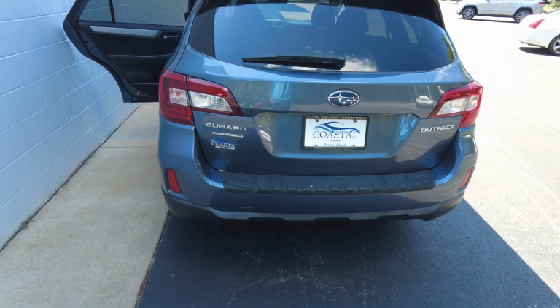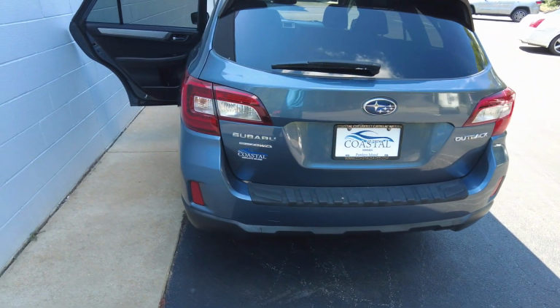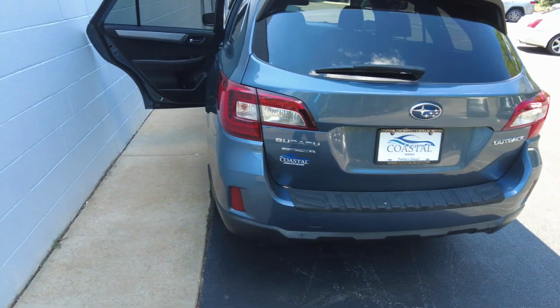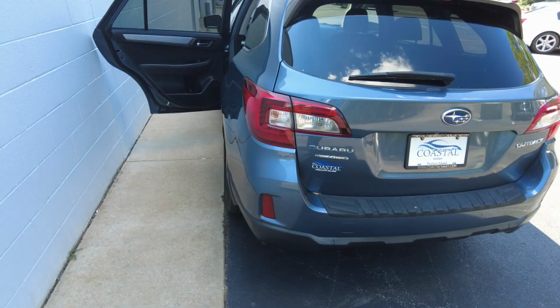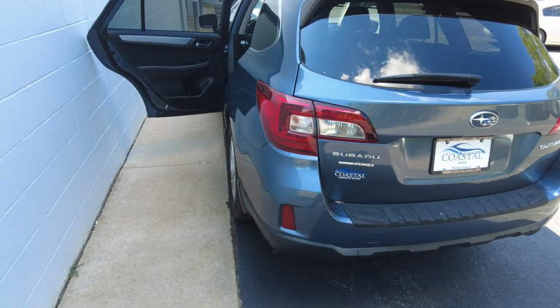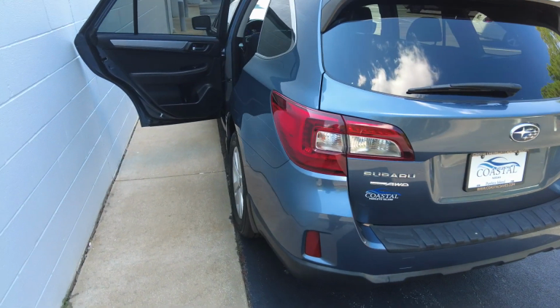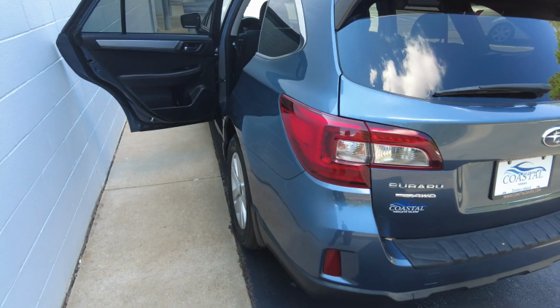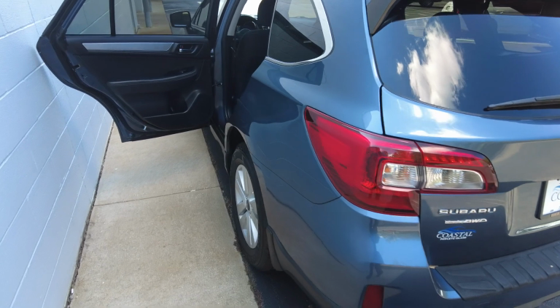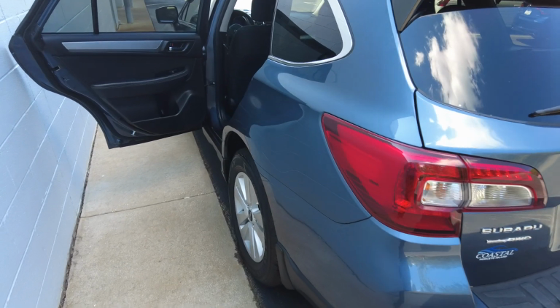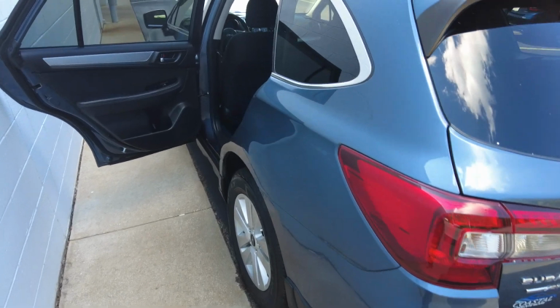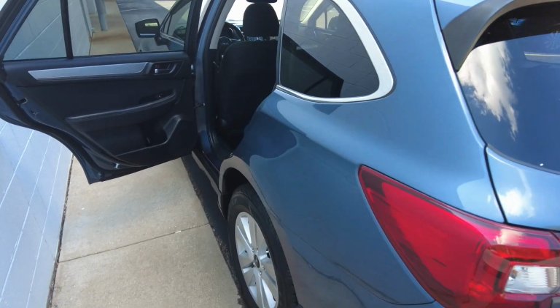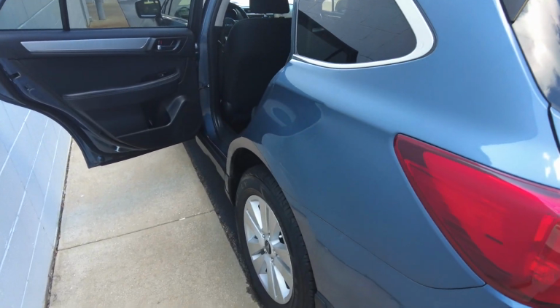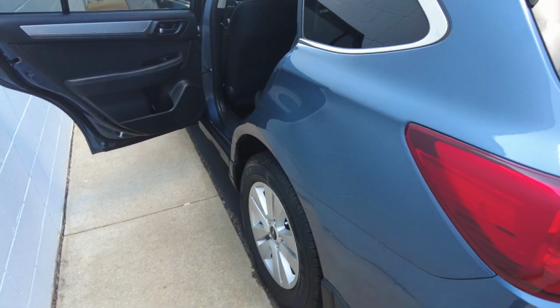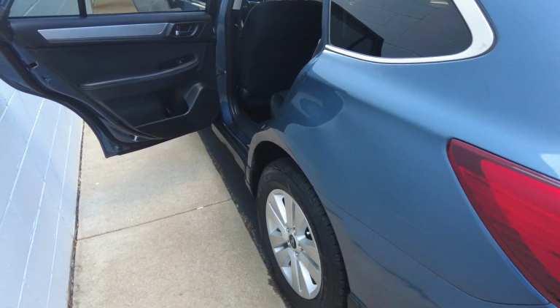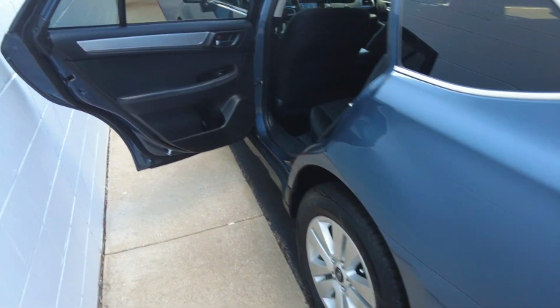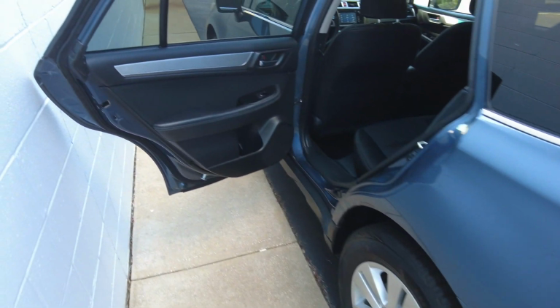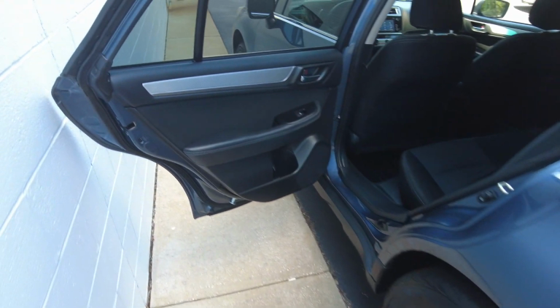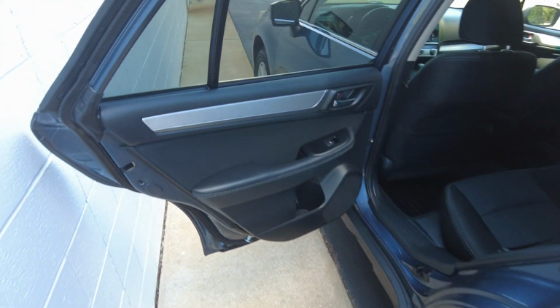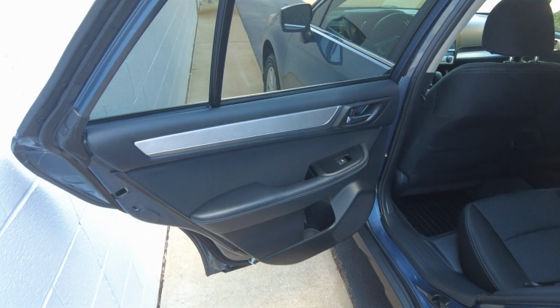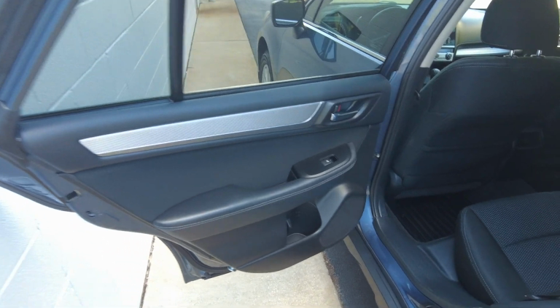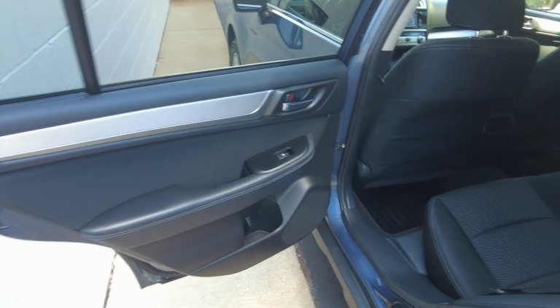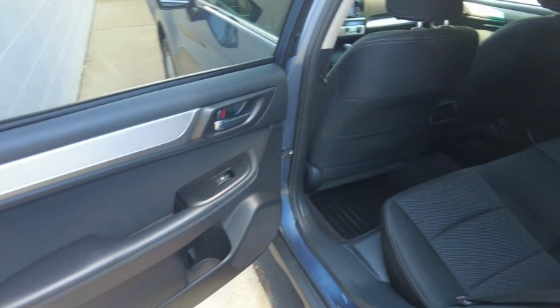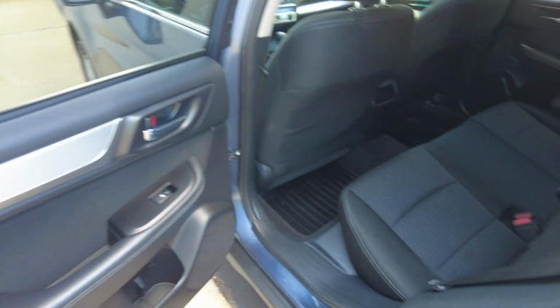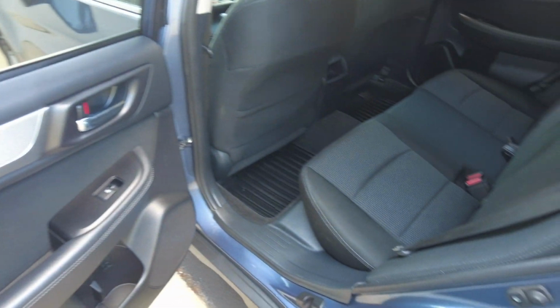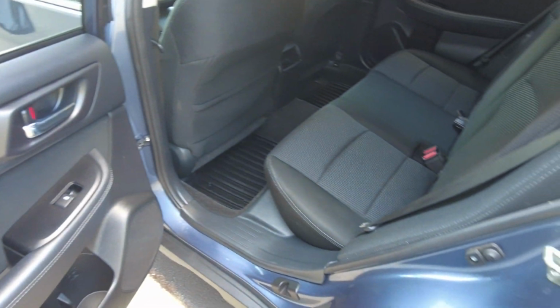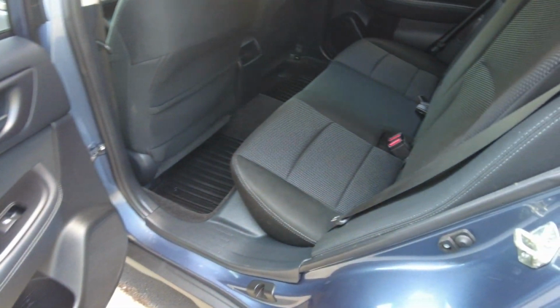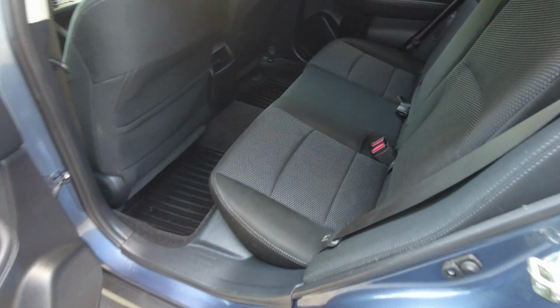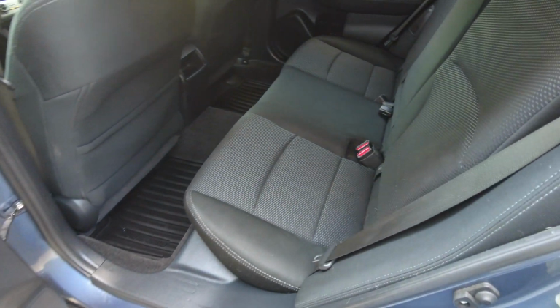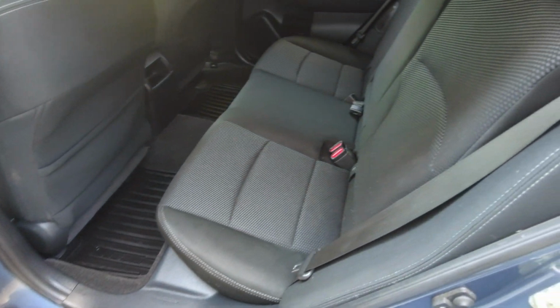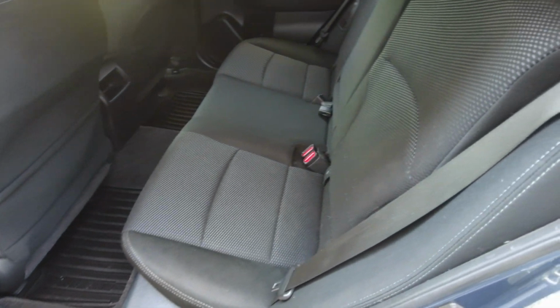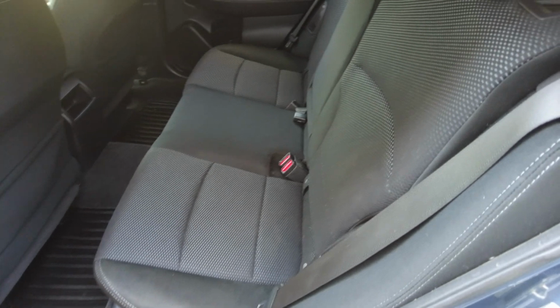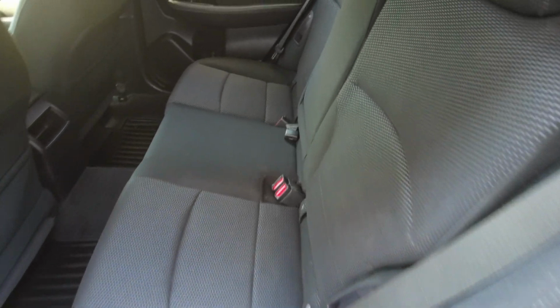This is all-wheel drive. It is a Coastal Certified pre-owned, so it has gone through our service center, meaning it has been inspected.